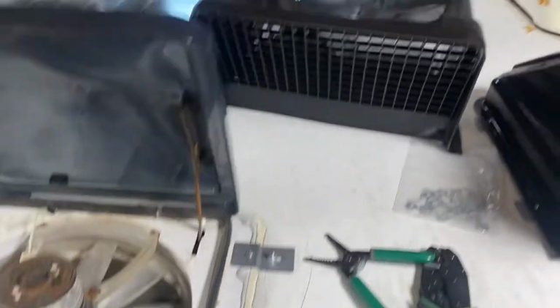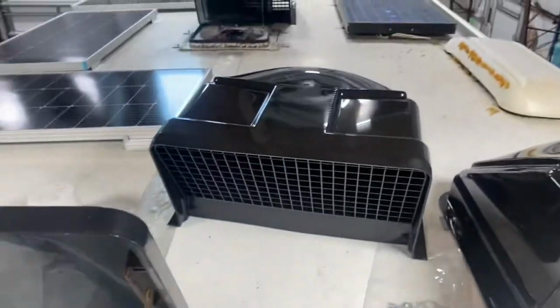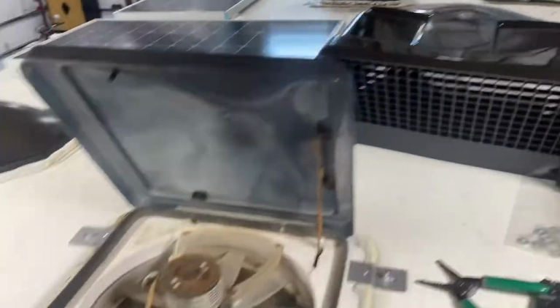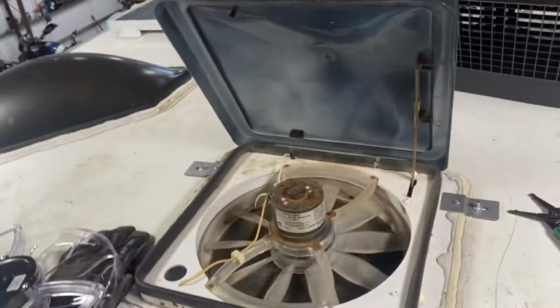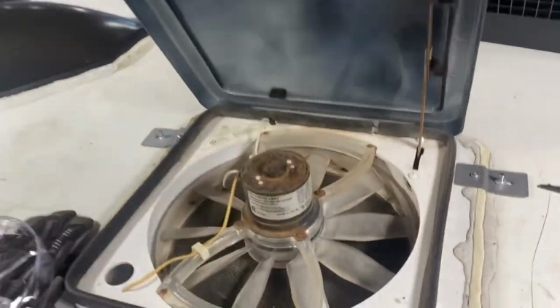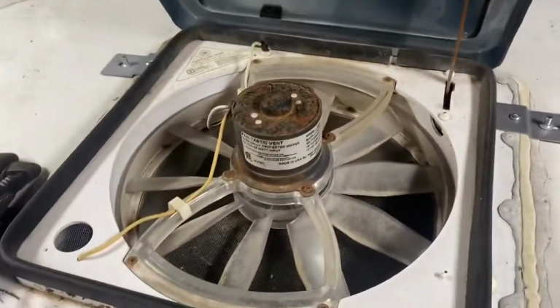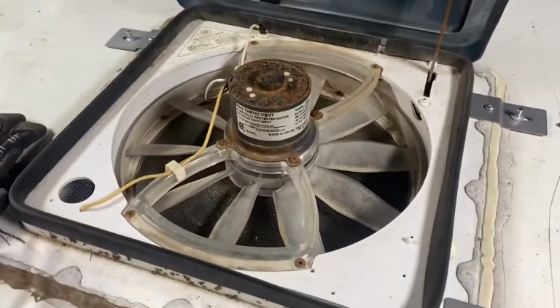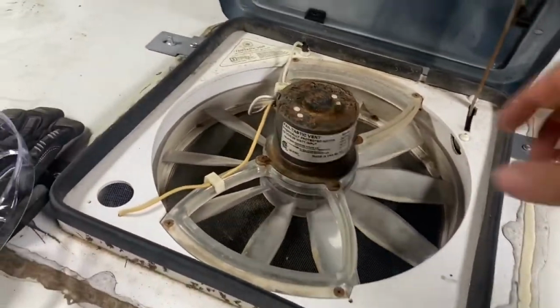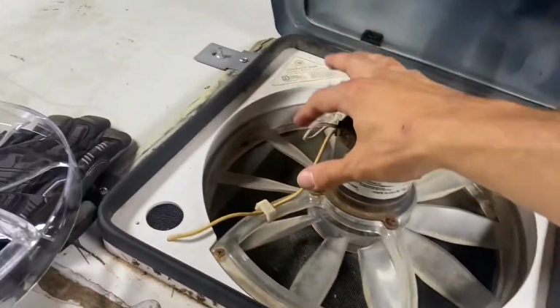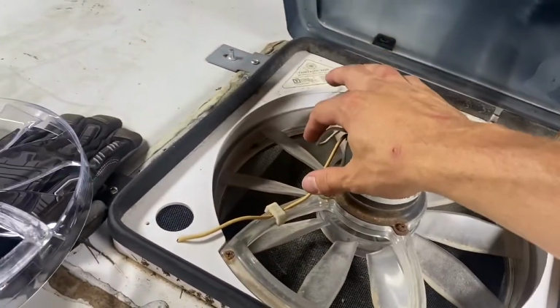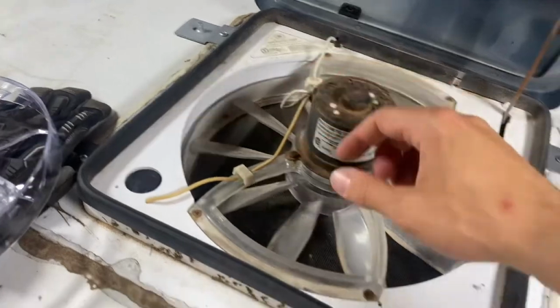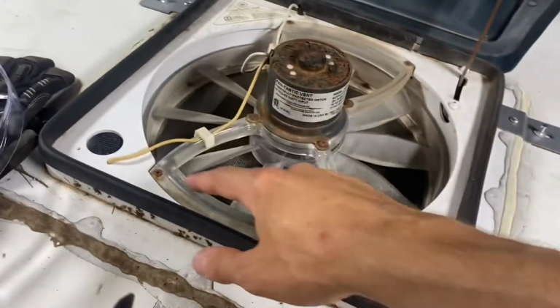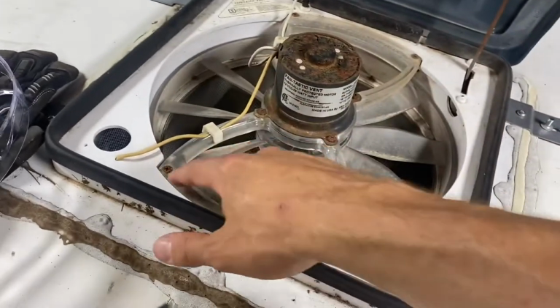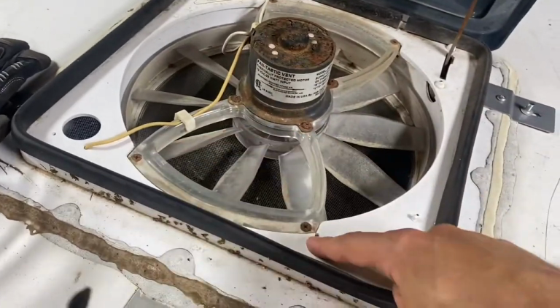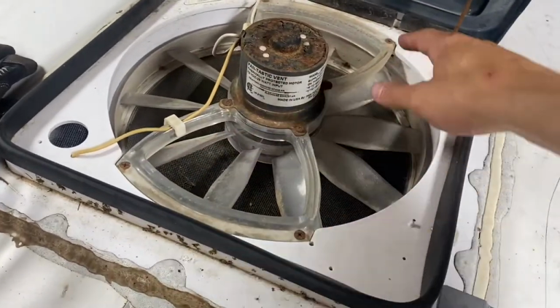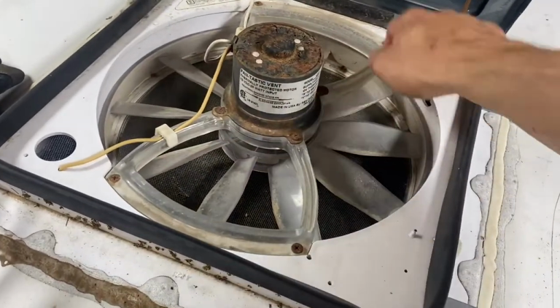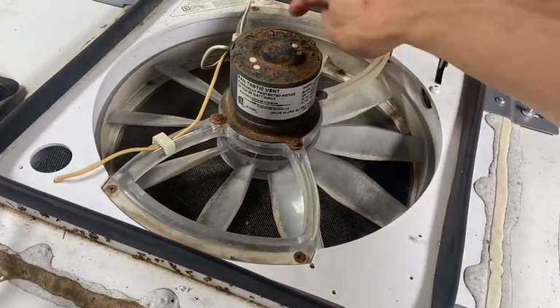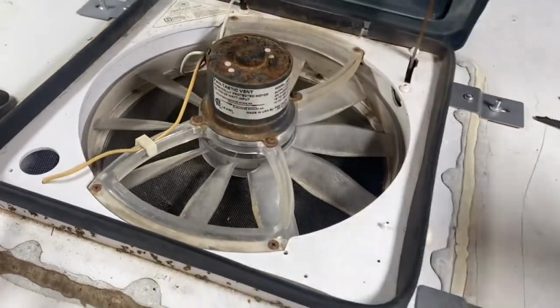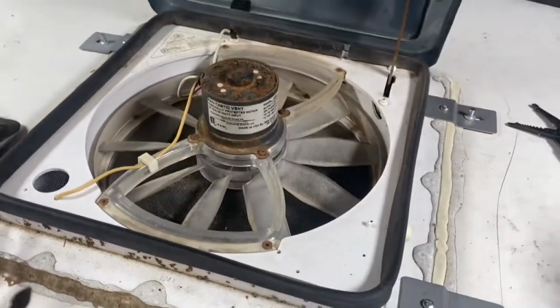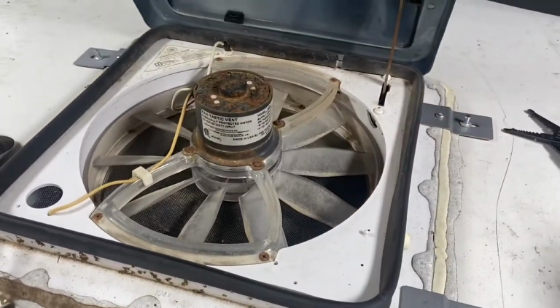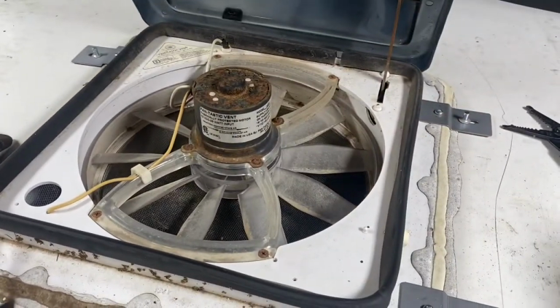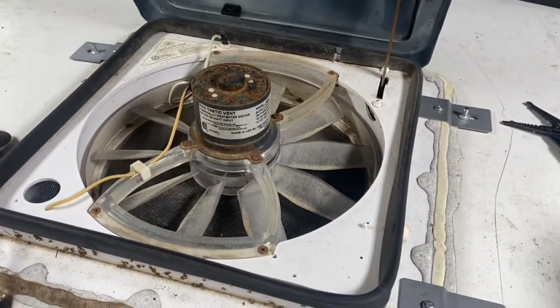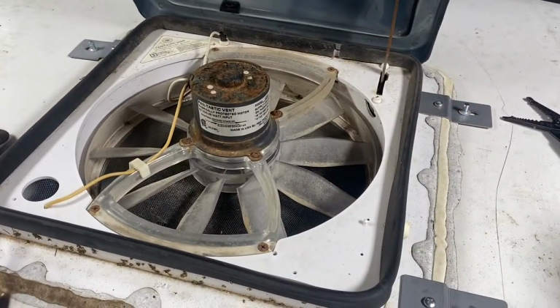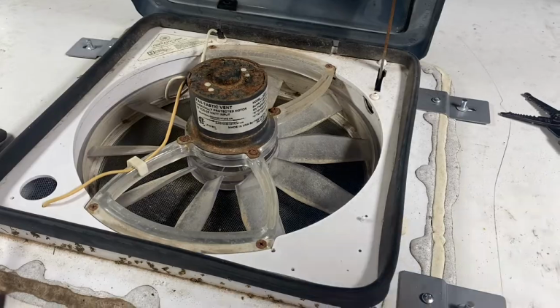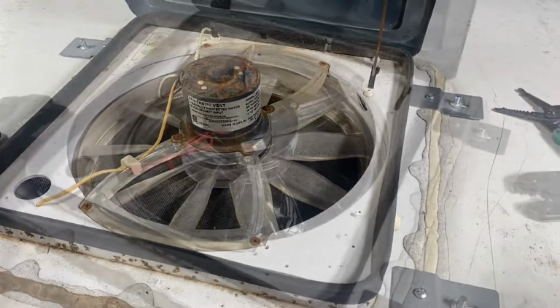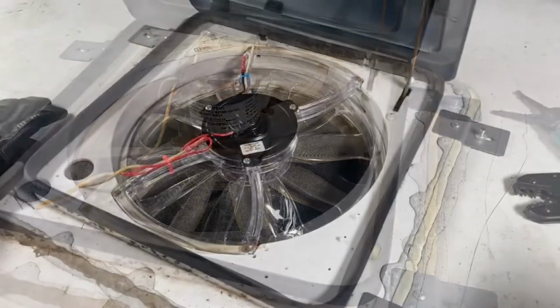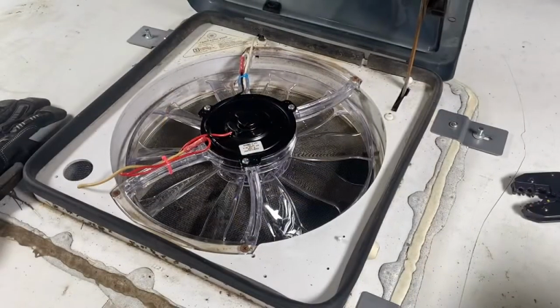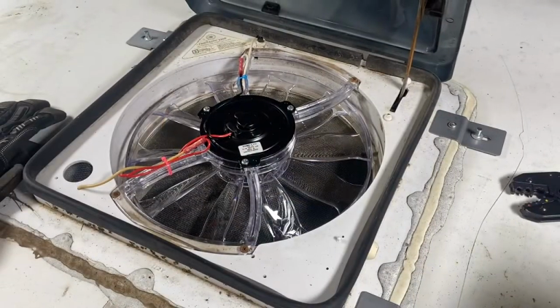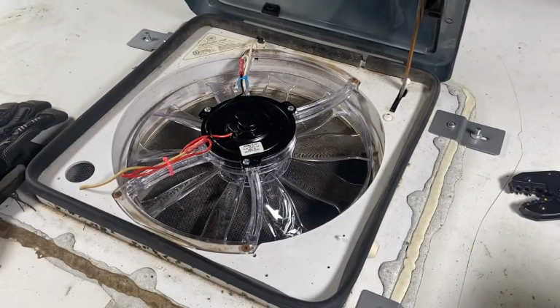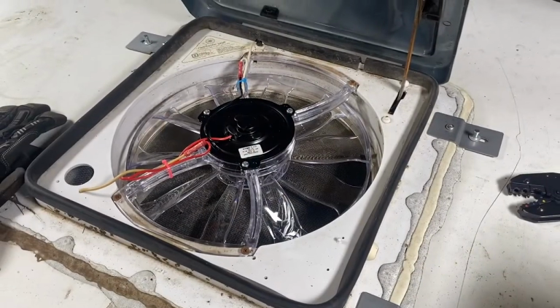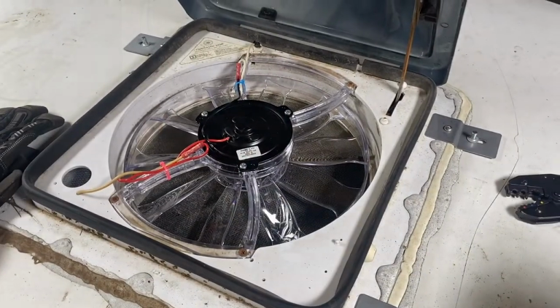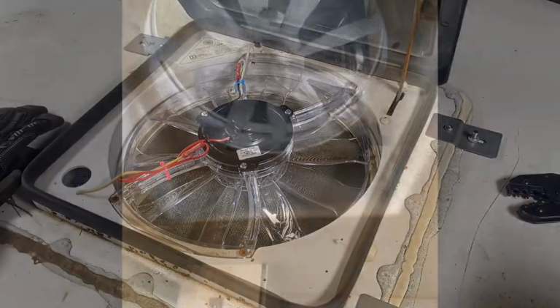I've done the other two fans — these are really simple to replace. Two wires, four screws. We'll just pull this one out, put the new one in, and then let's go inside and make sure it turns on.